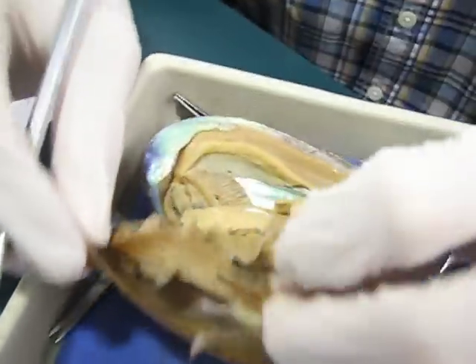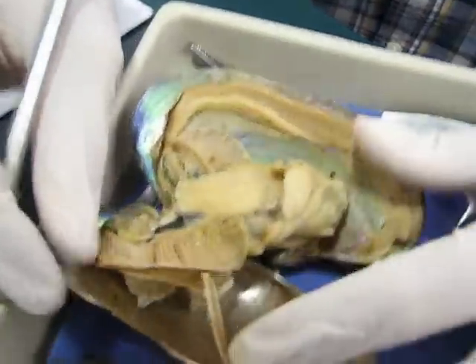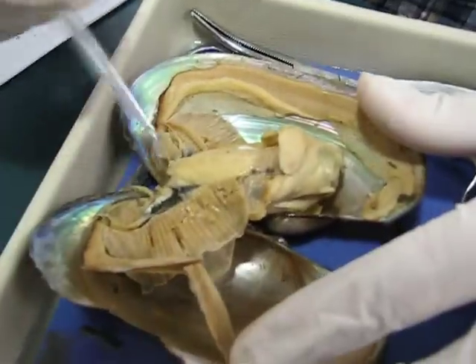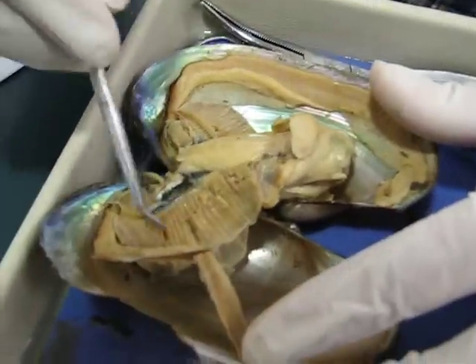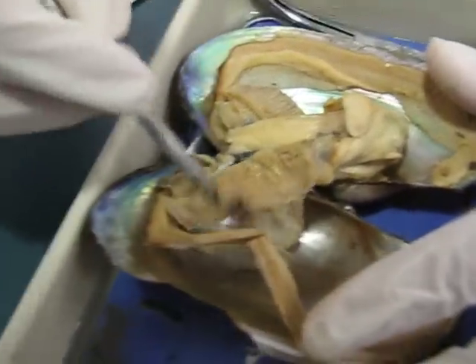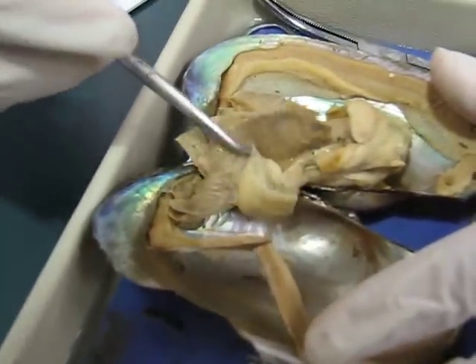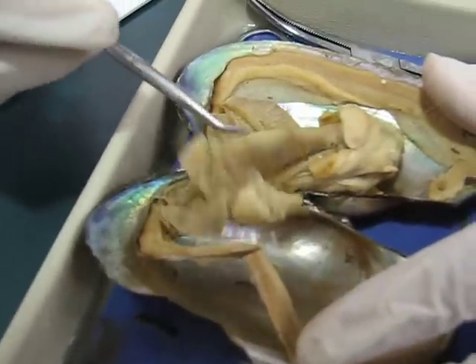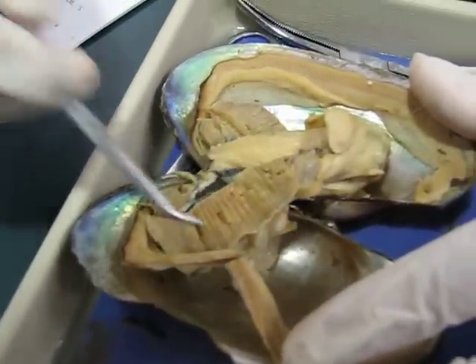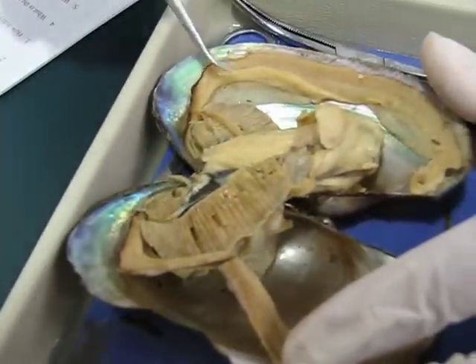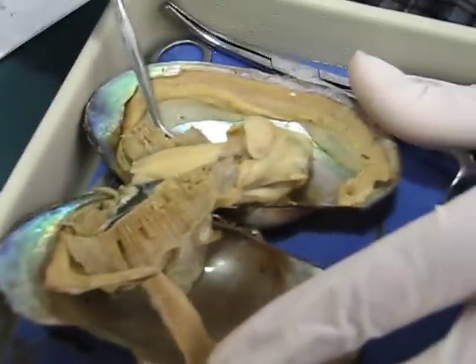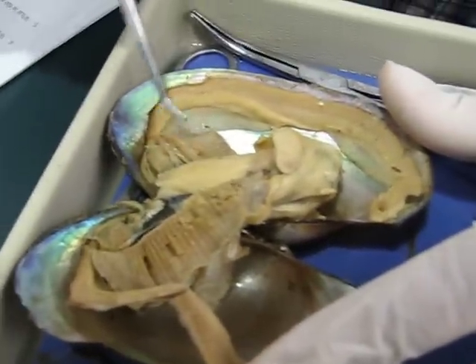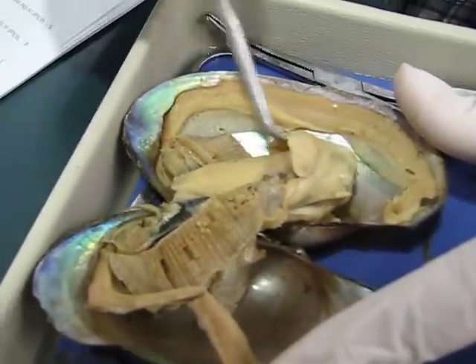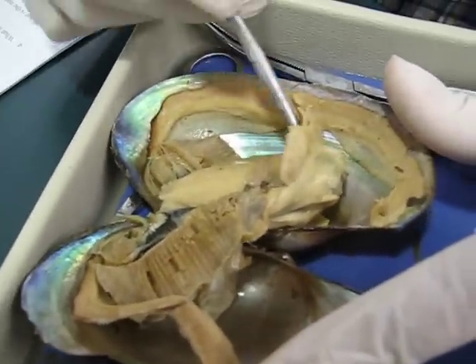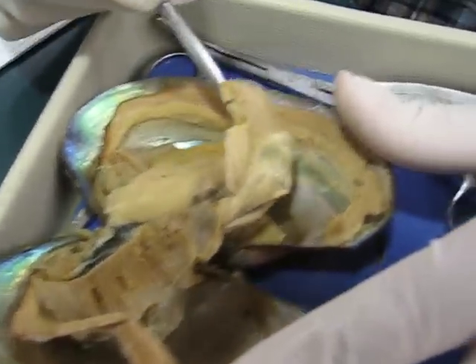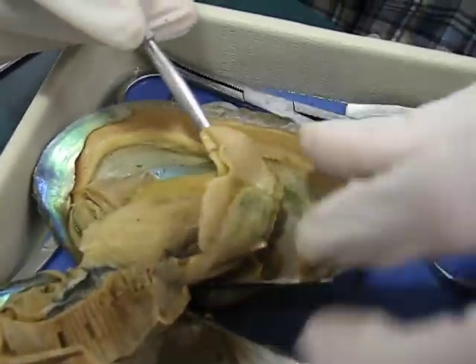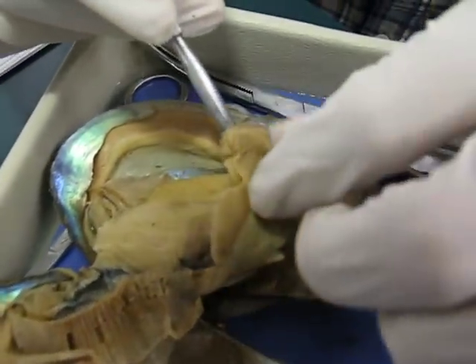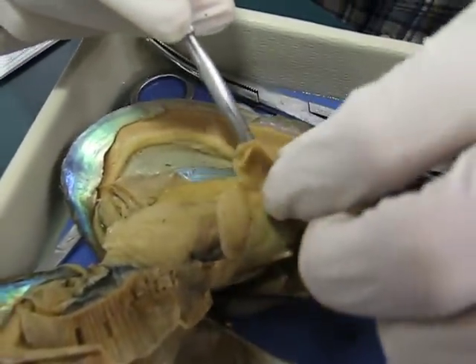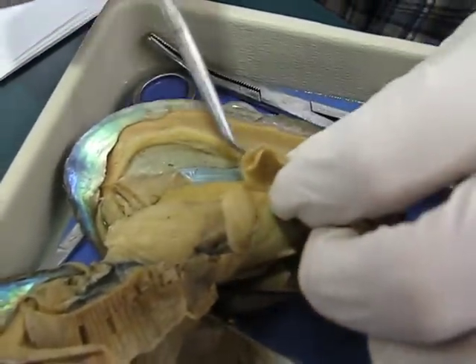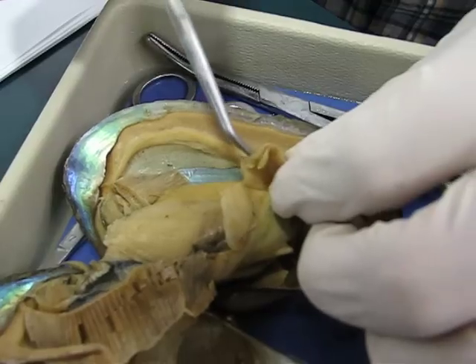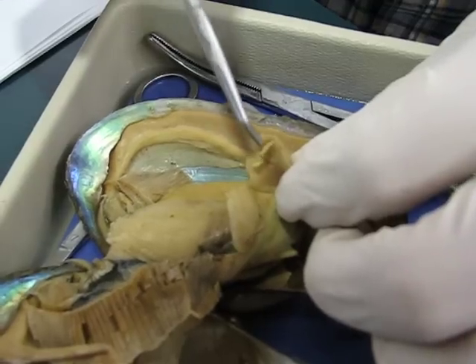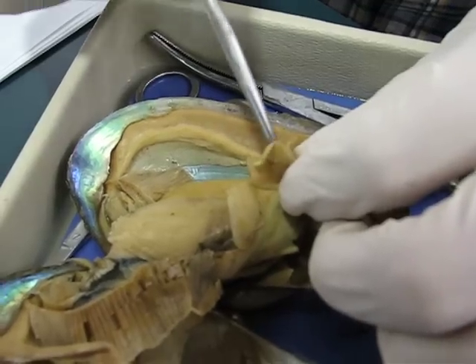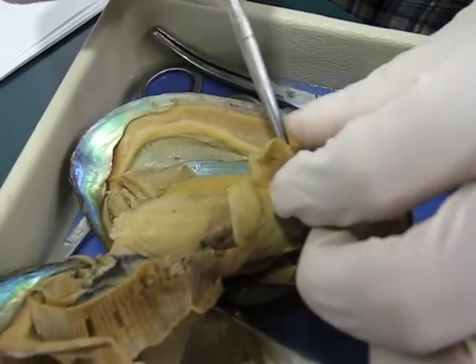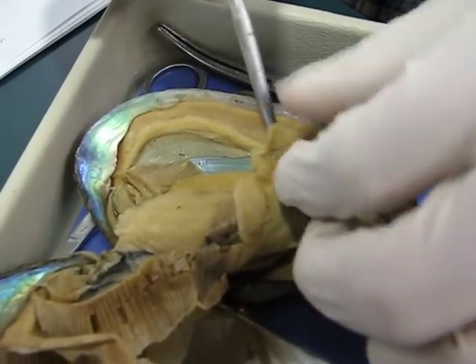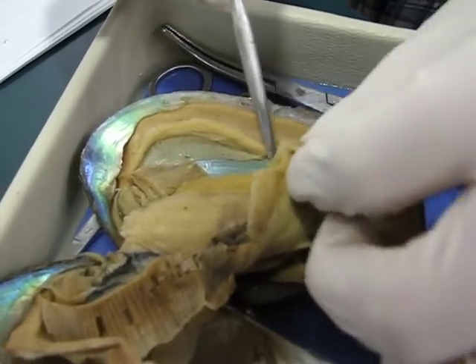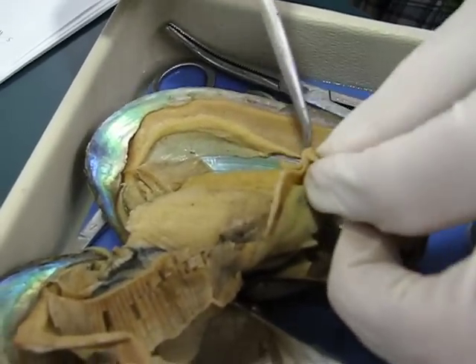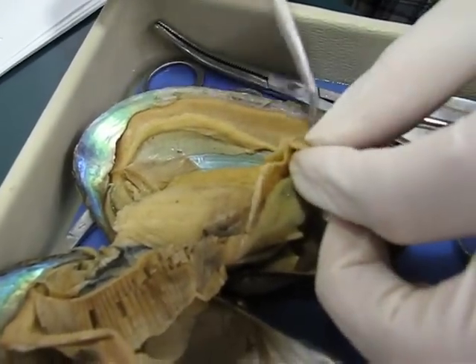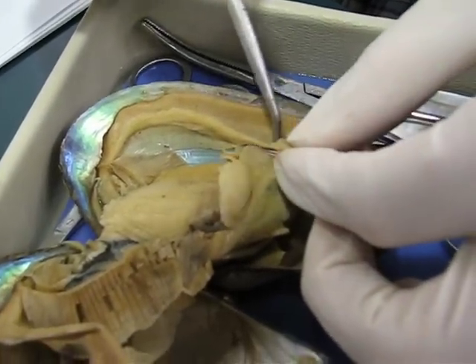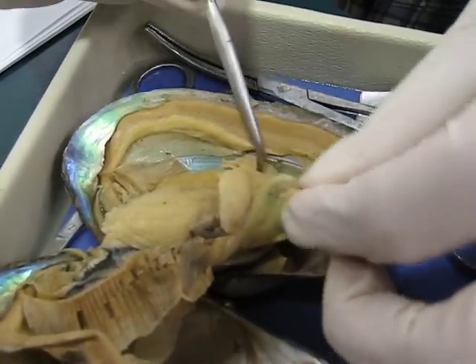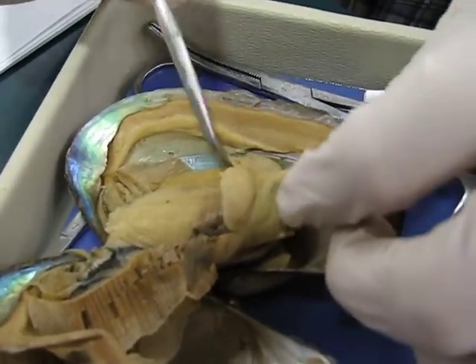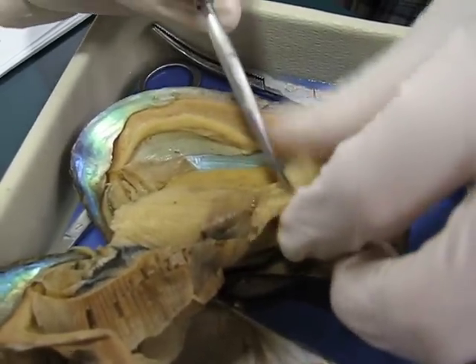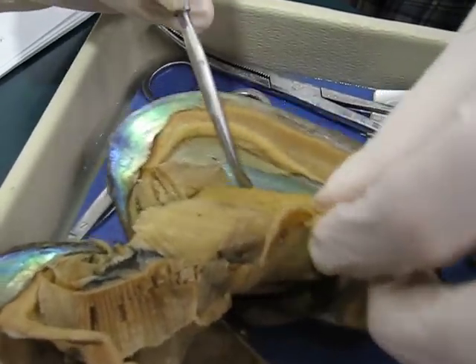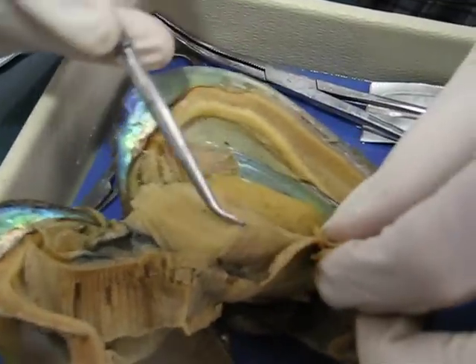So then these are the gills here — there are gills there and there. These are the labial palps right inside here like this. I broke a labial palp.